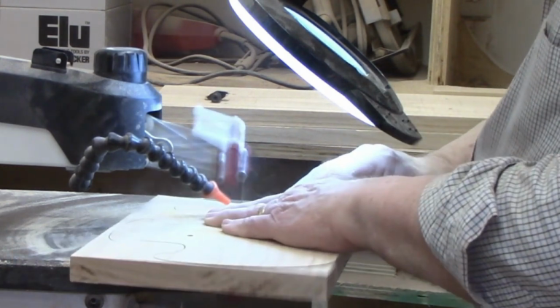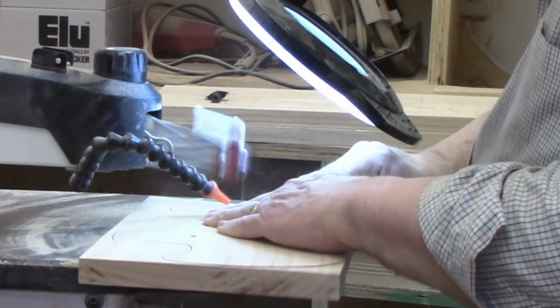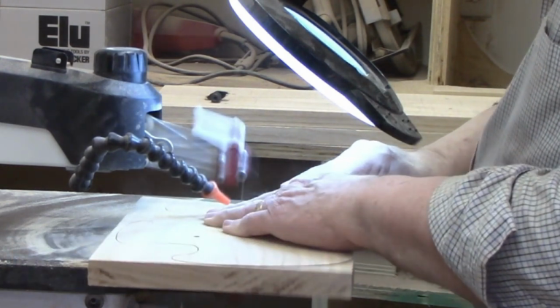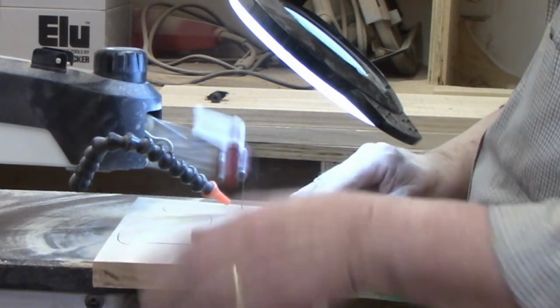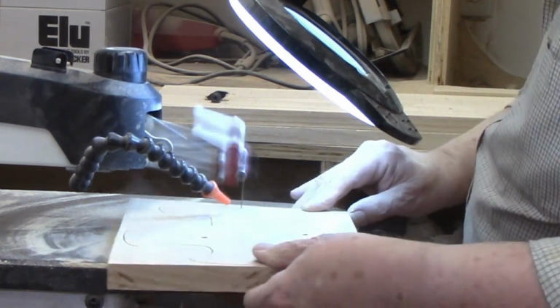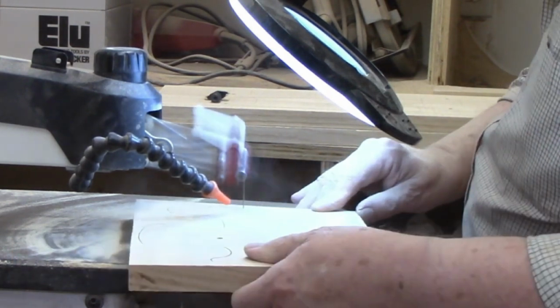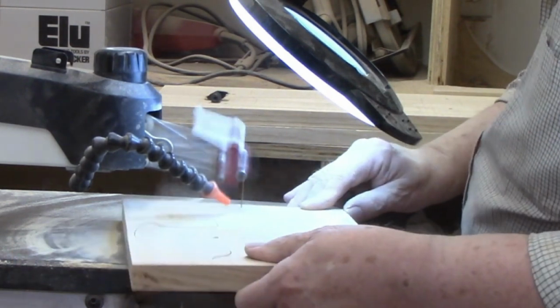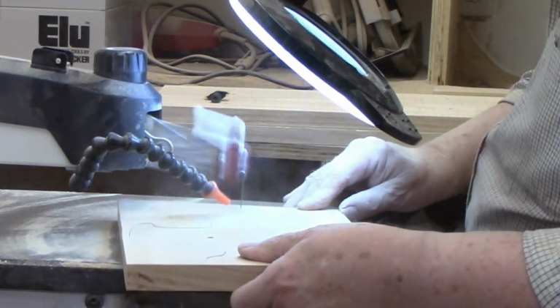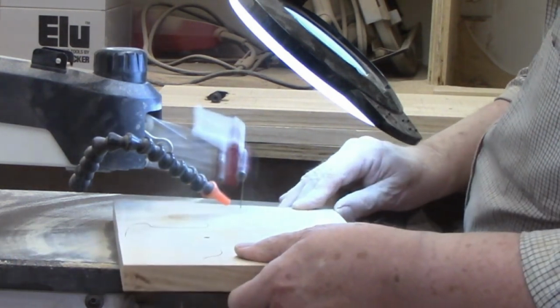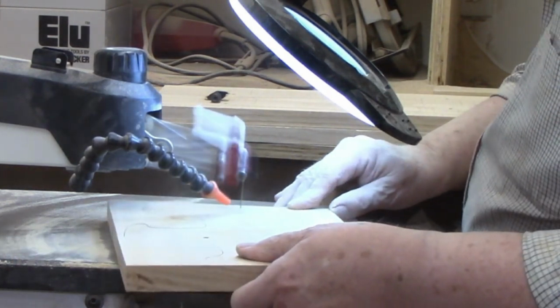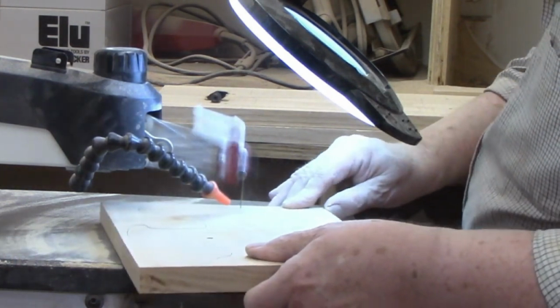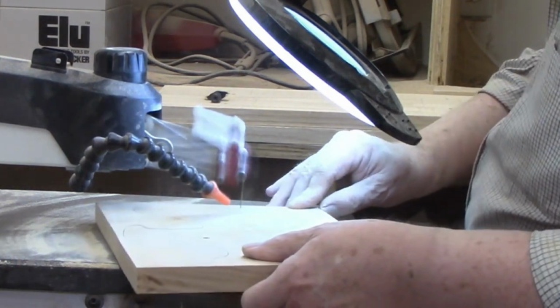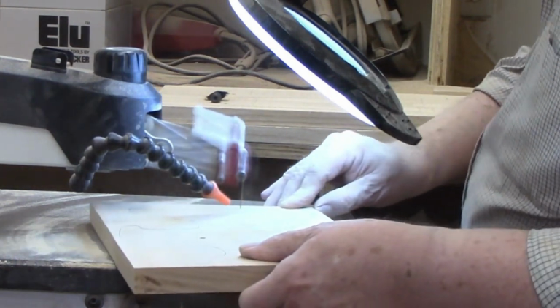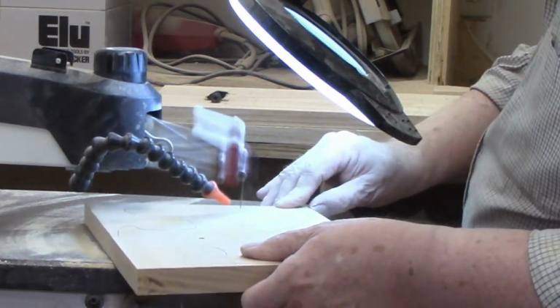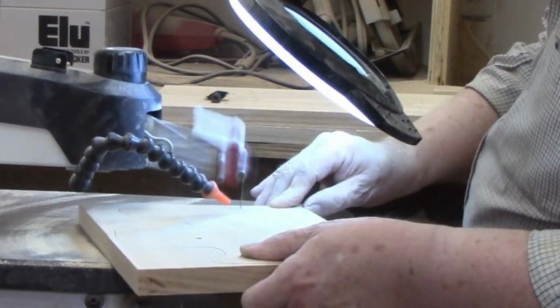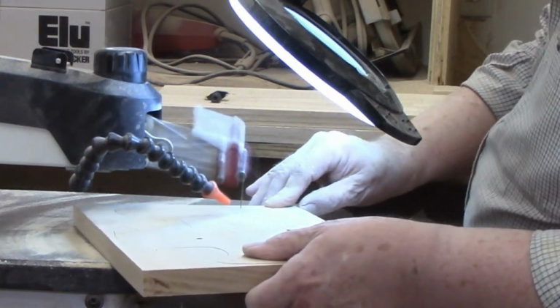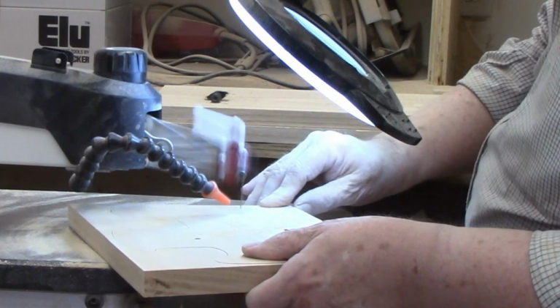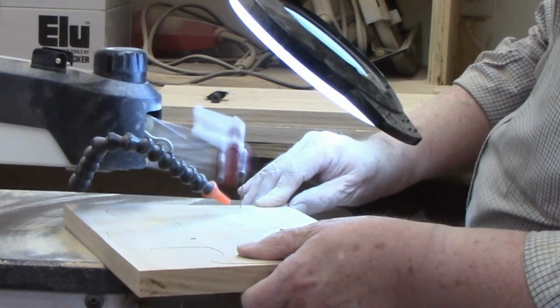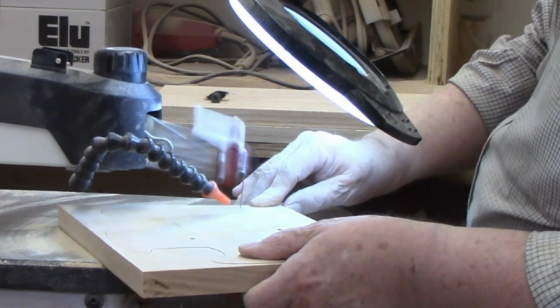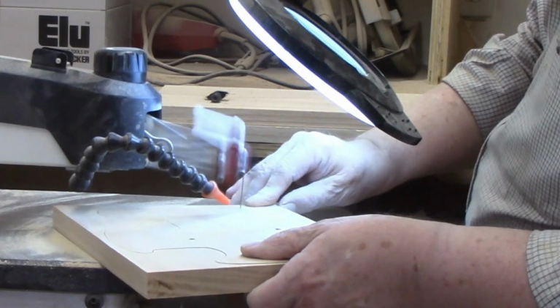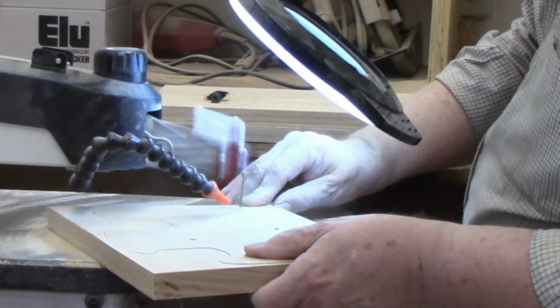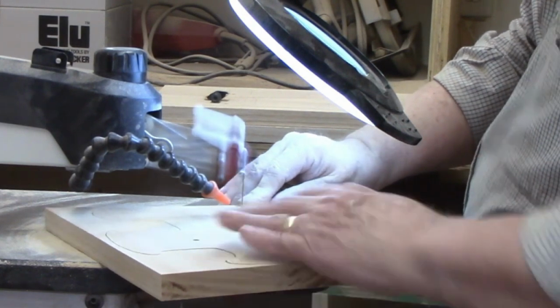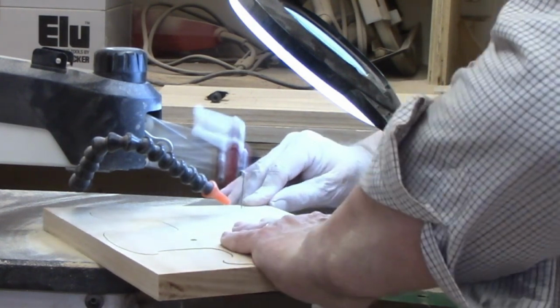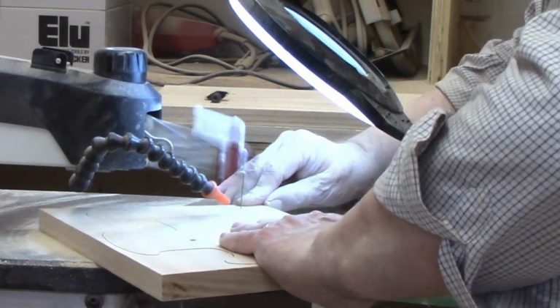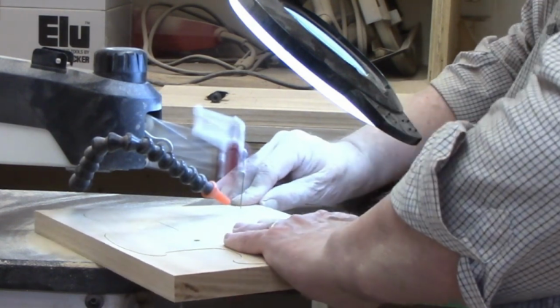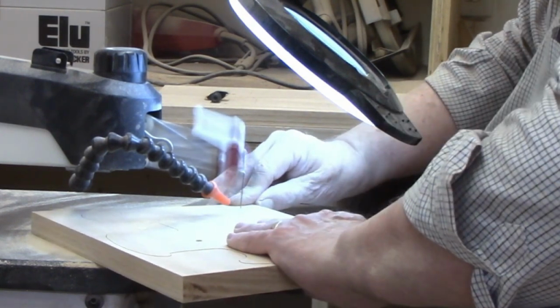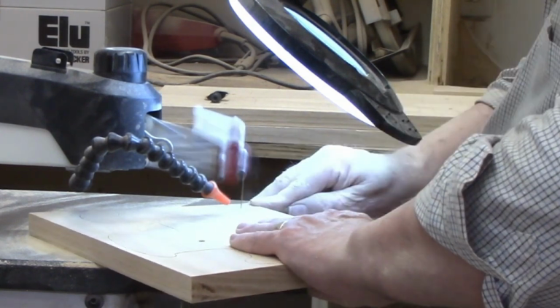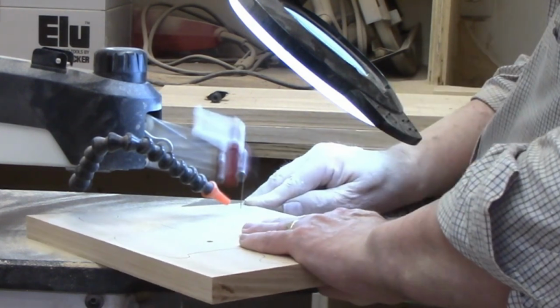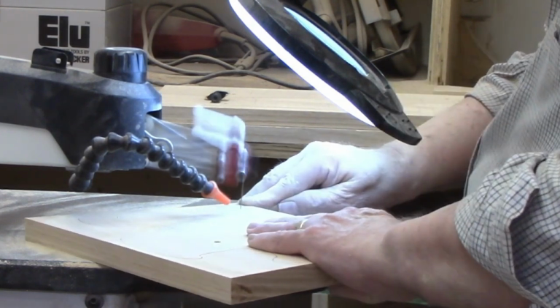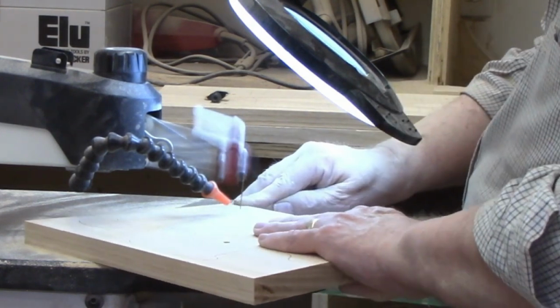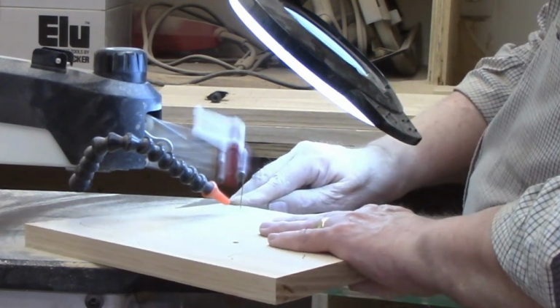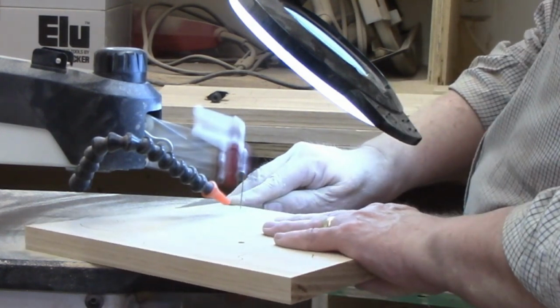This ark has one very long outside cut, plus interior cuts for the door and window. Even a beginner should be able to complete these shapes with no problems.